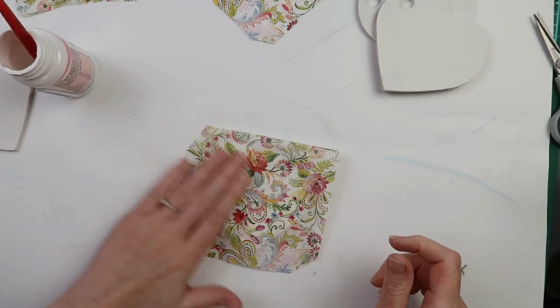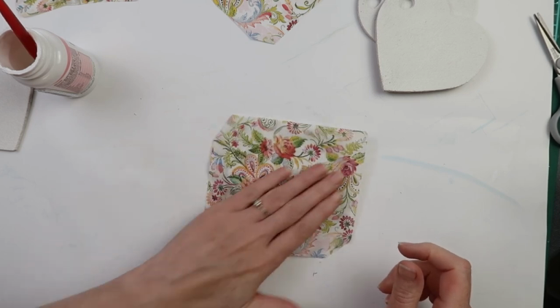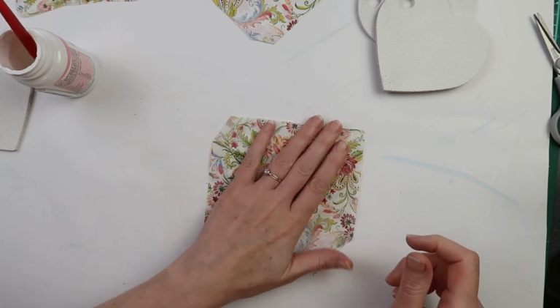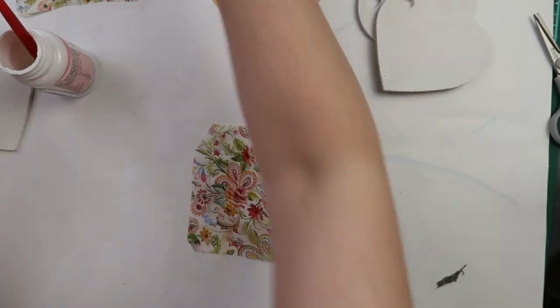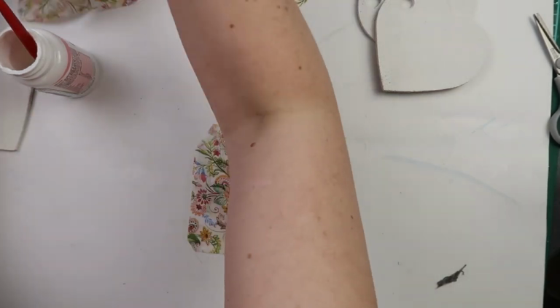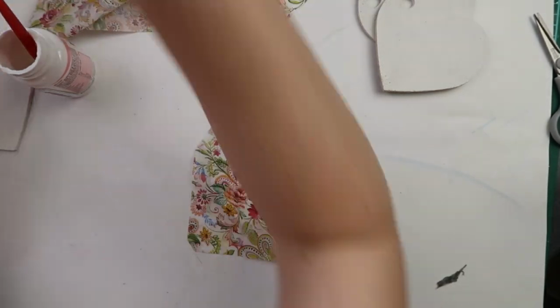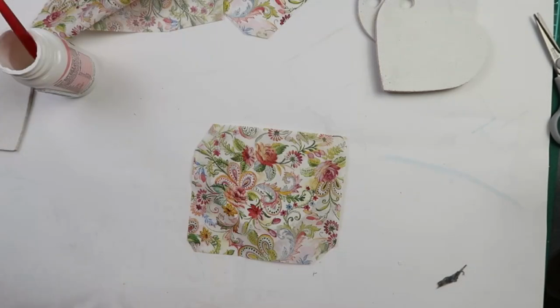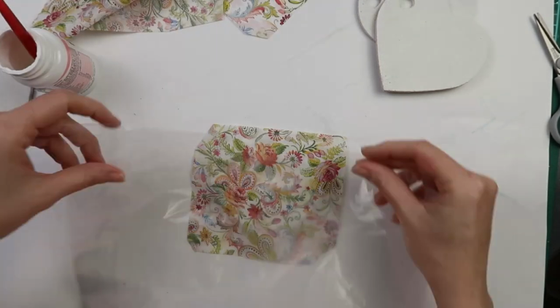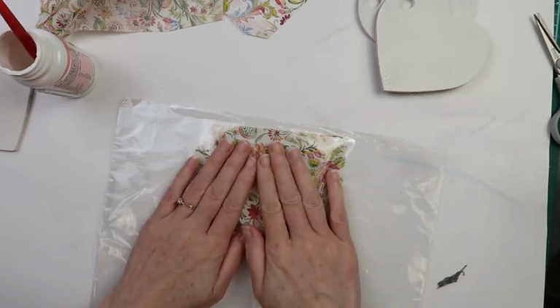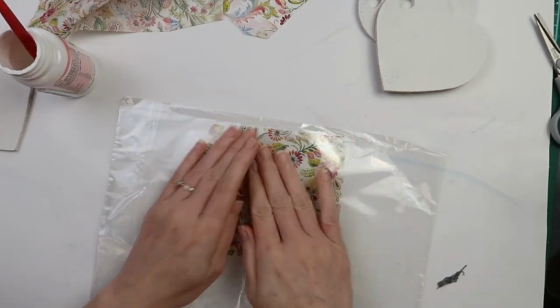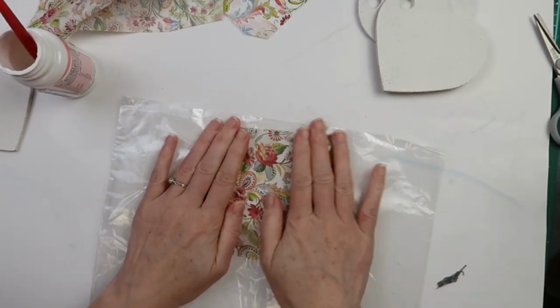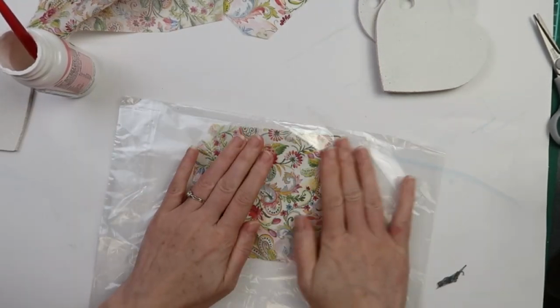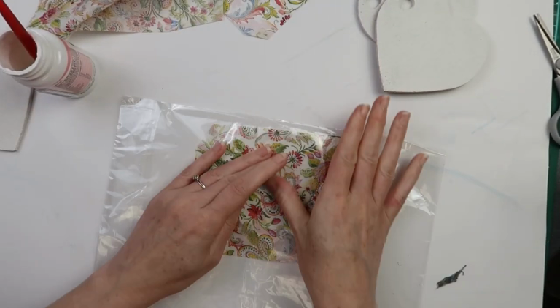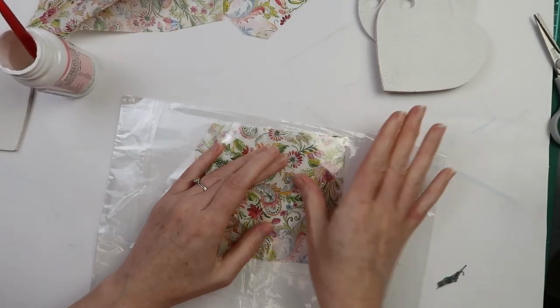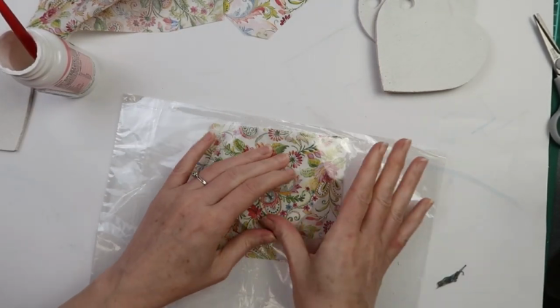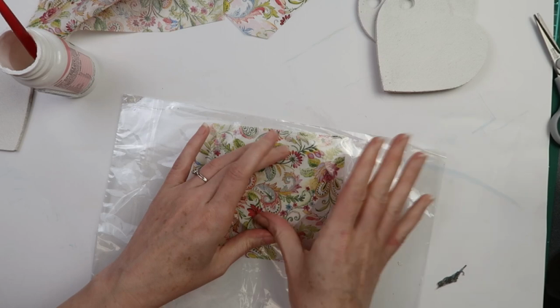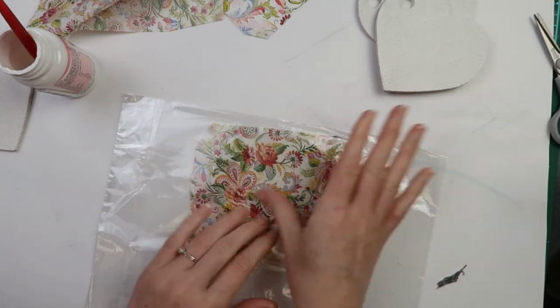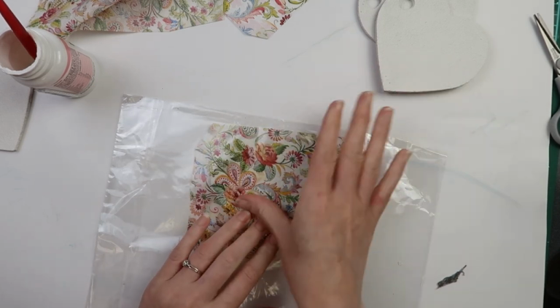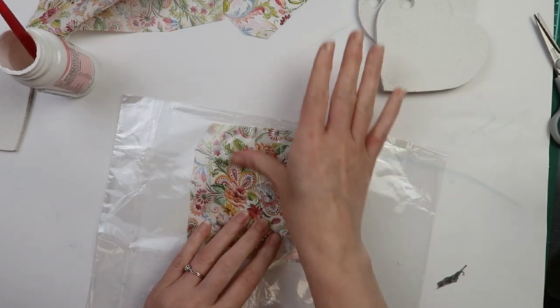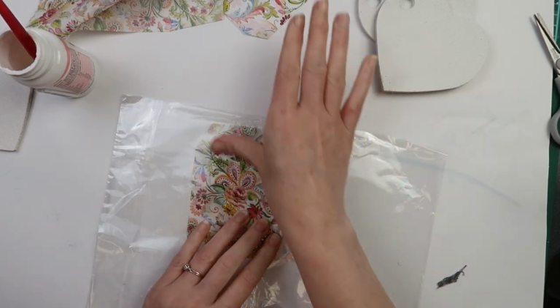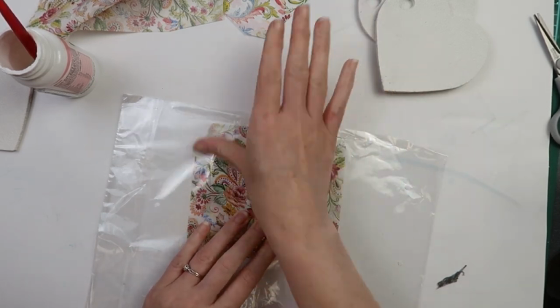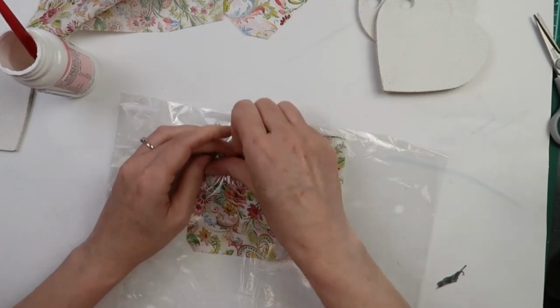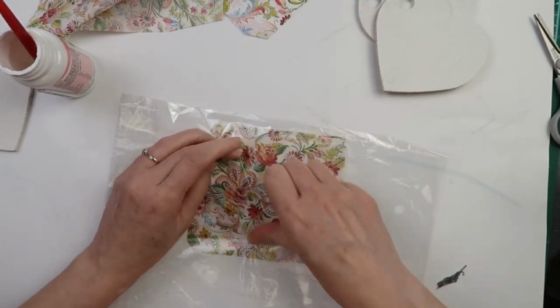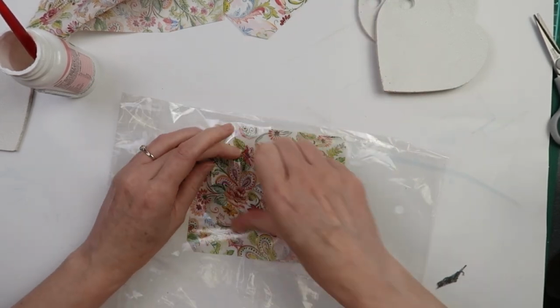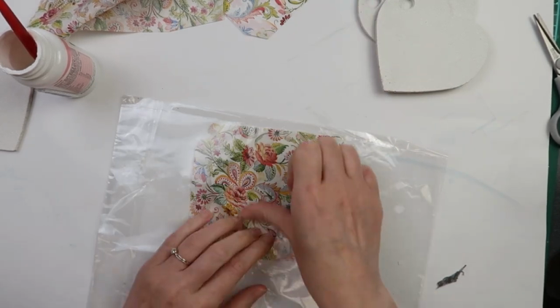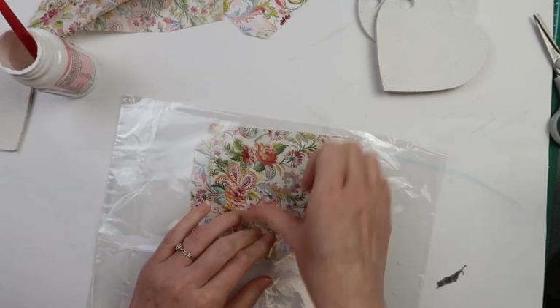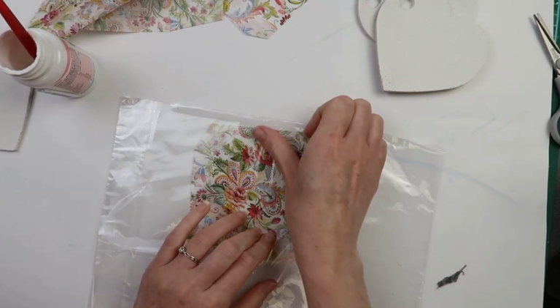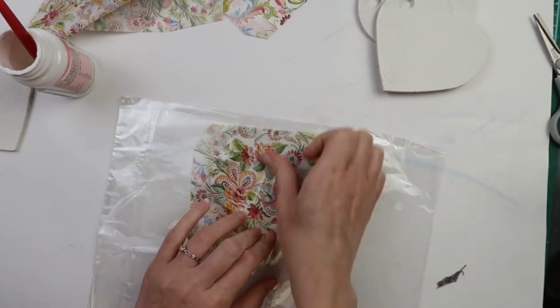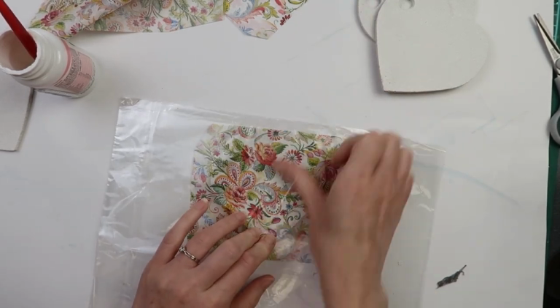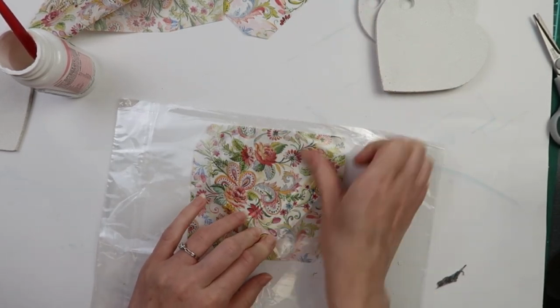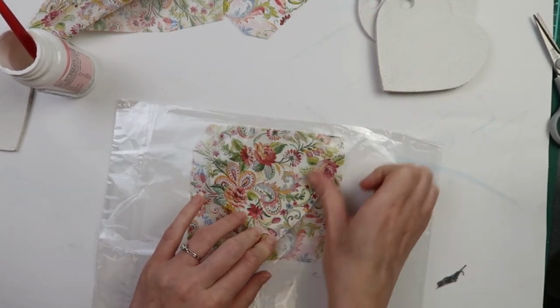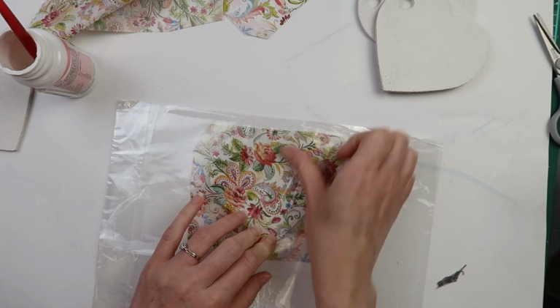After I place the napkin on top of the glue, I take some PVC wrapping and place it on top of the napkin. This way I can press really hard on the napkin and it will not tear.